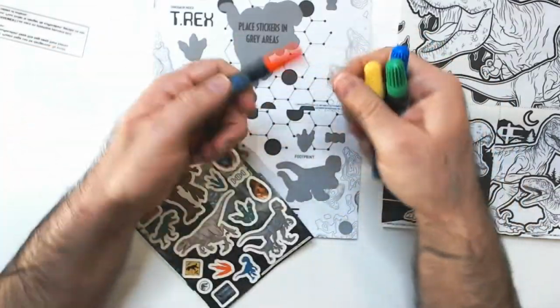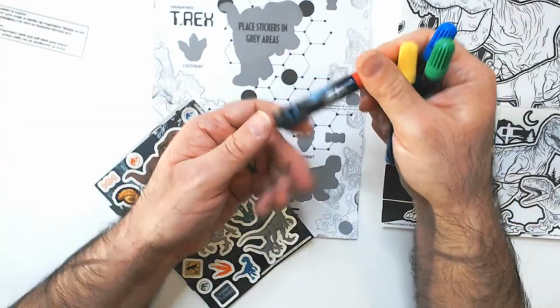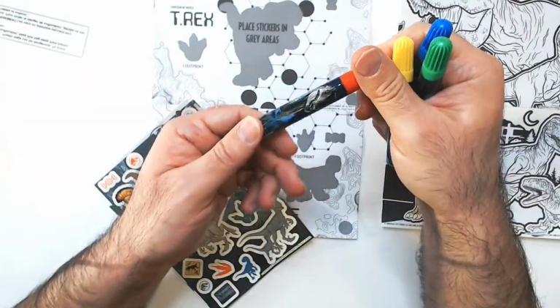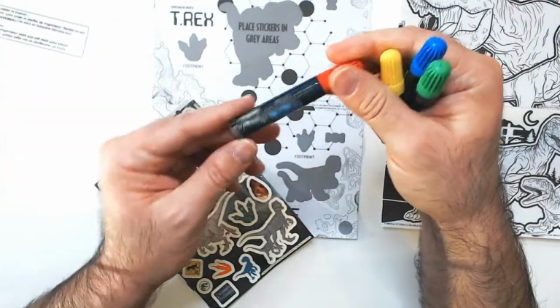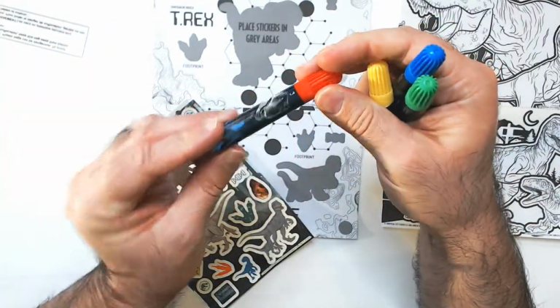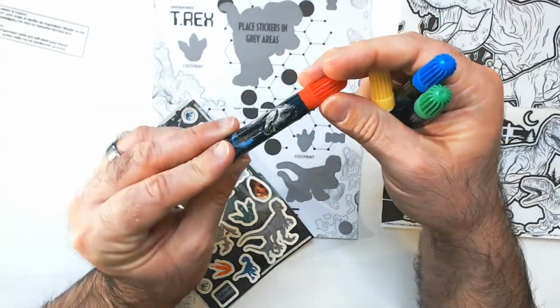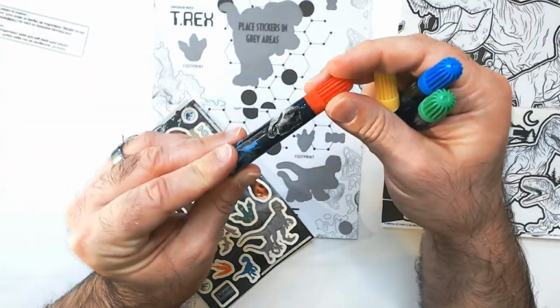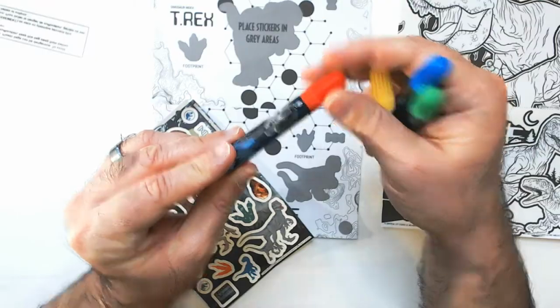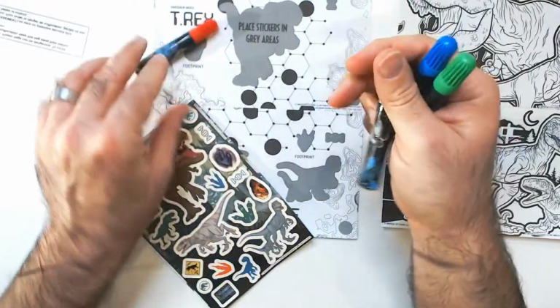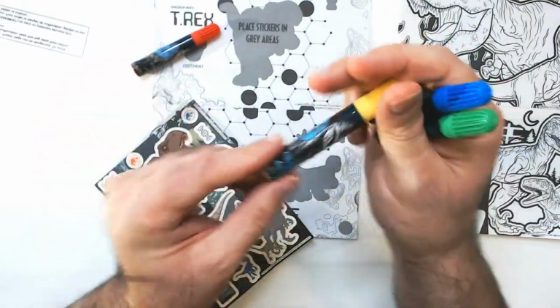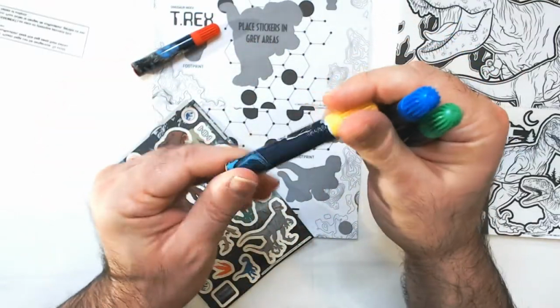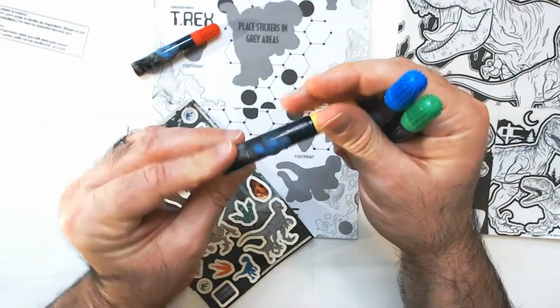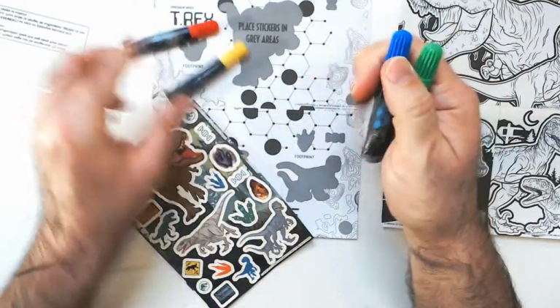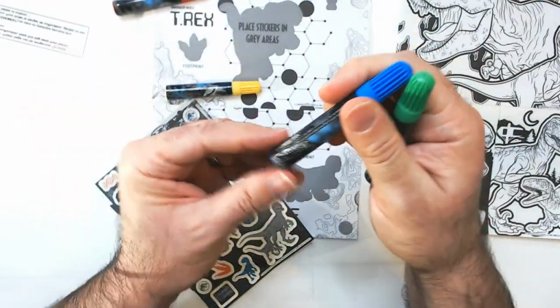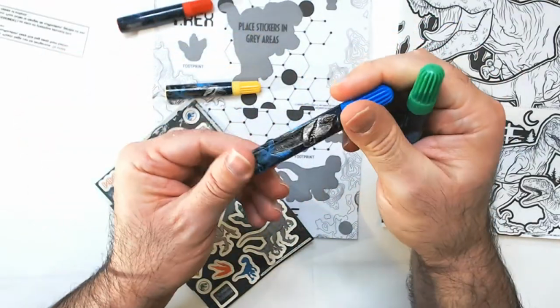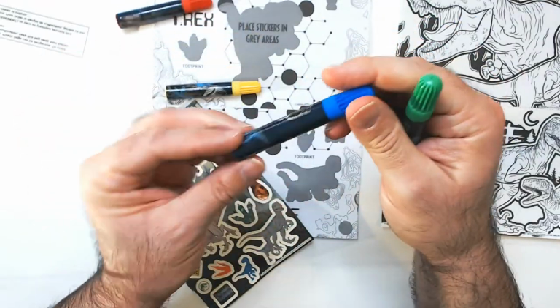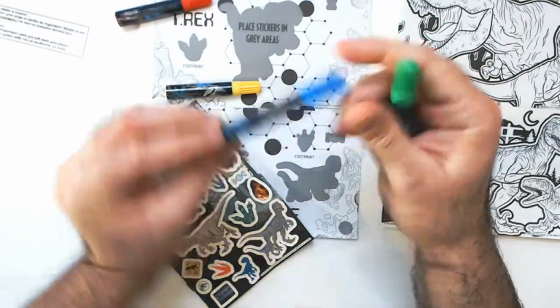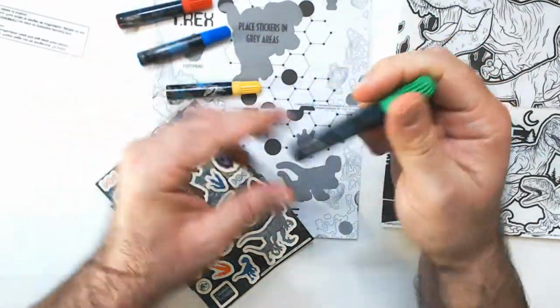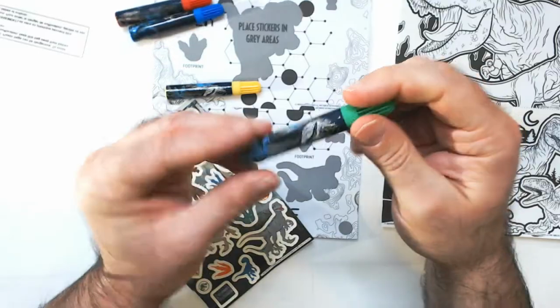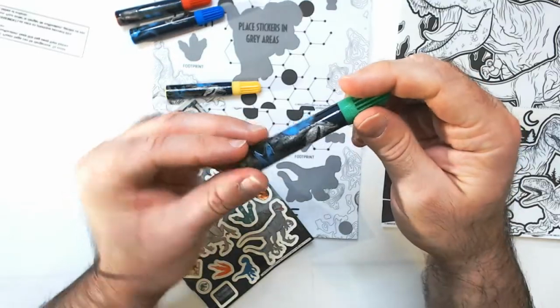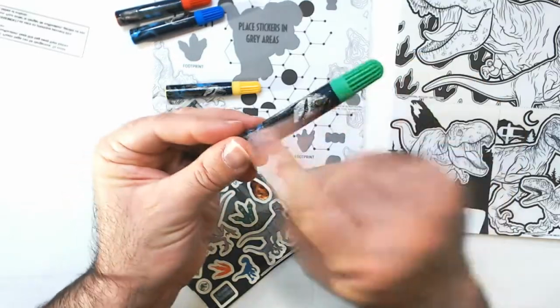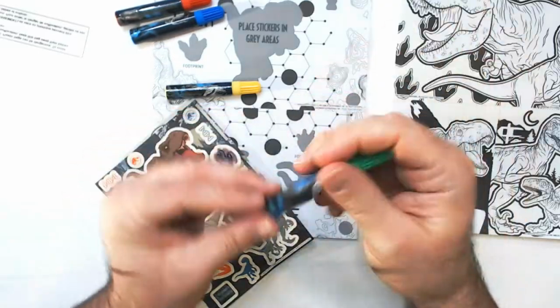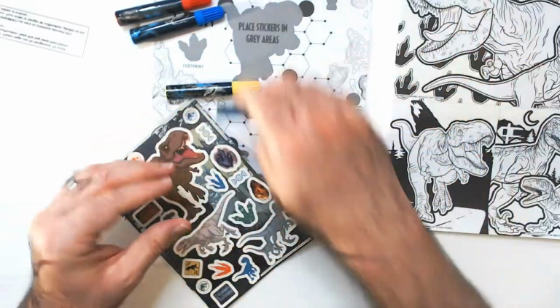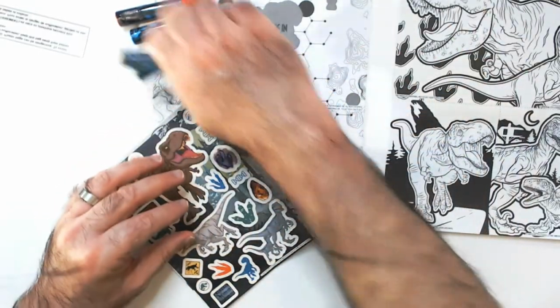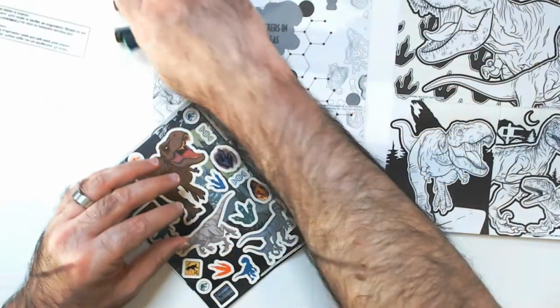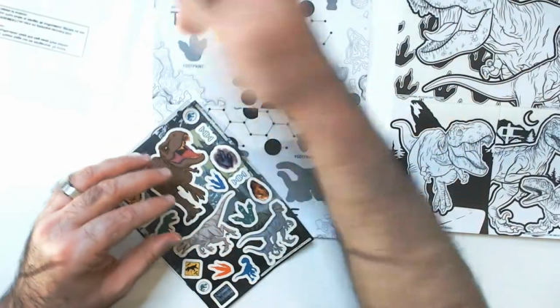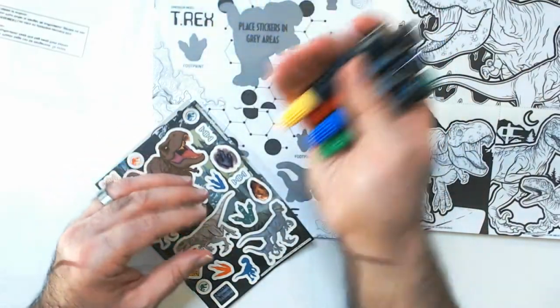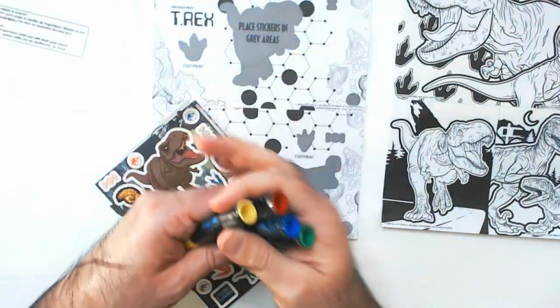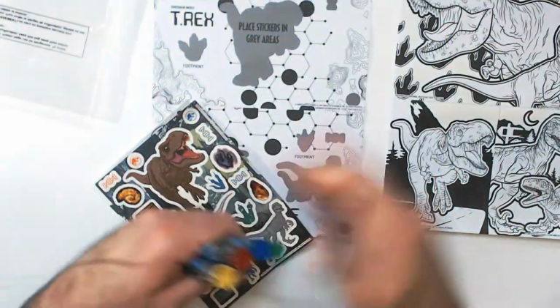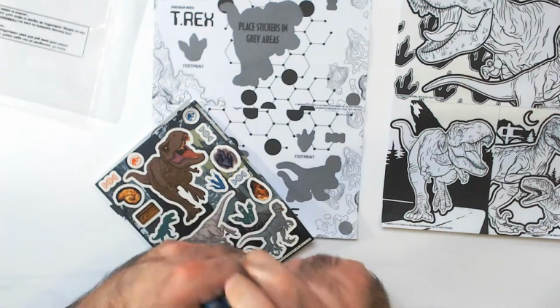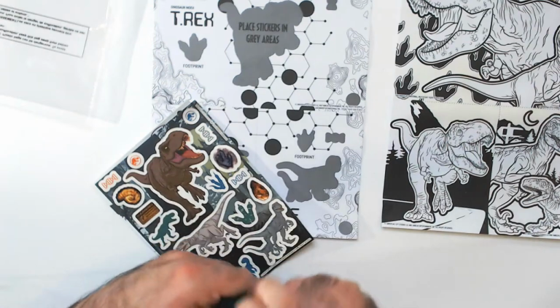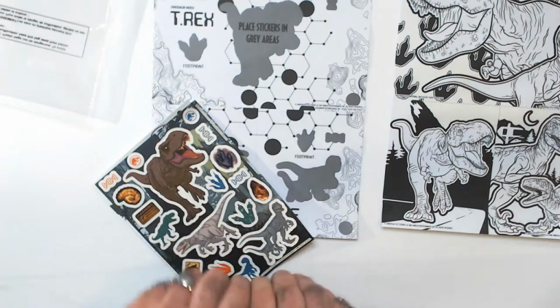So there are markers. Little dinosaurs on there — all the same one, which is kind of lame, but at least there's something on there I guess. These don't last very long; I don't know if they get you through the whole thing or not, probably not.